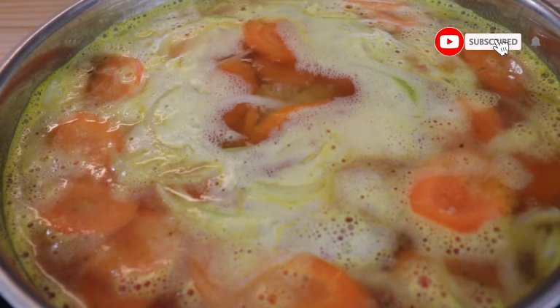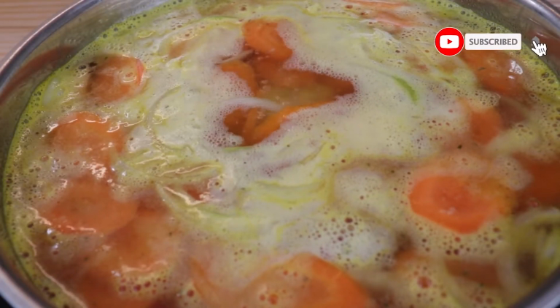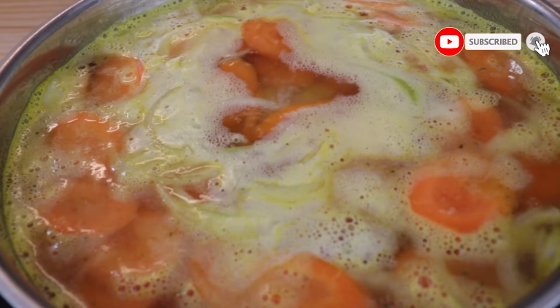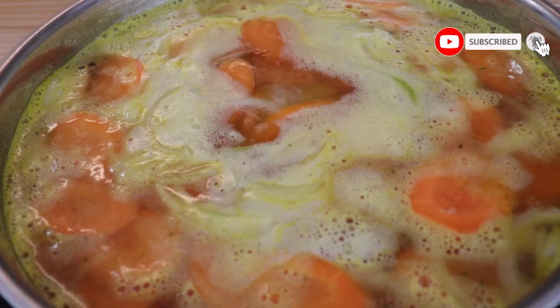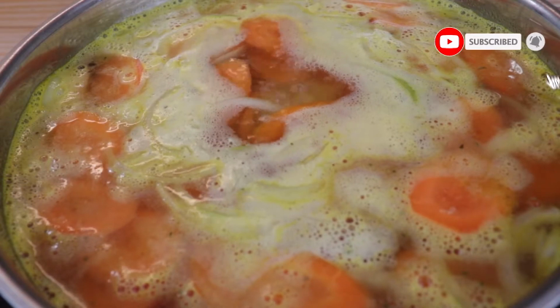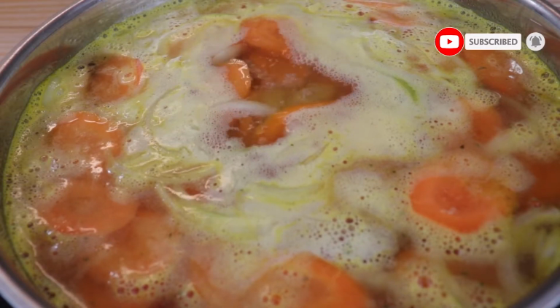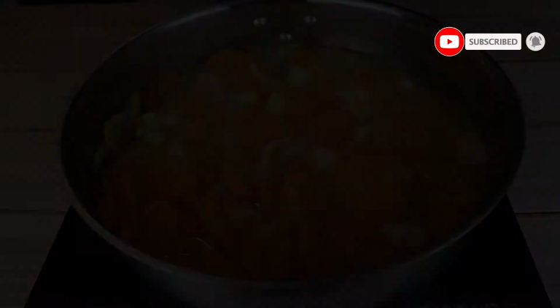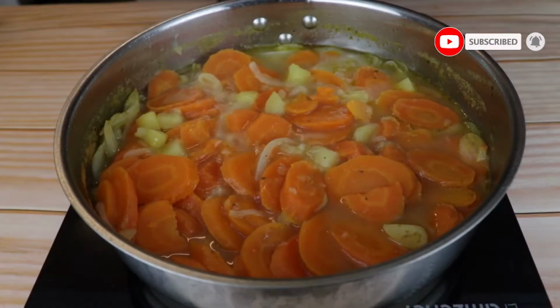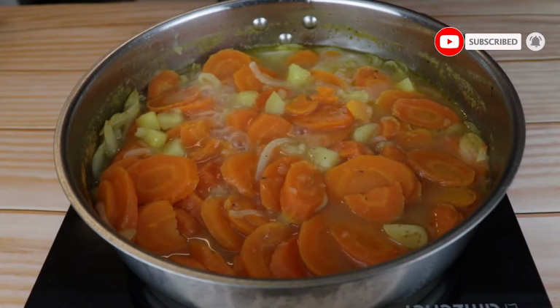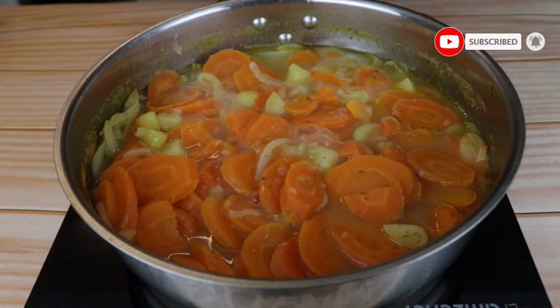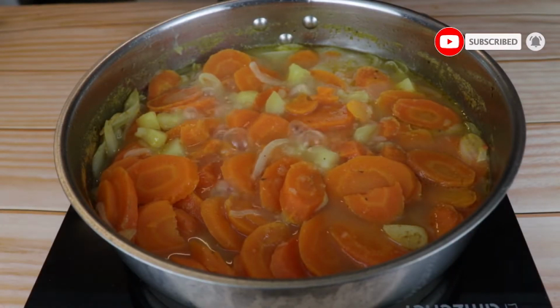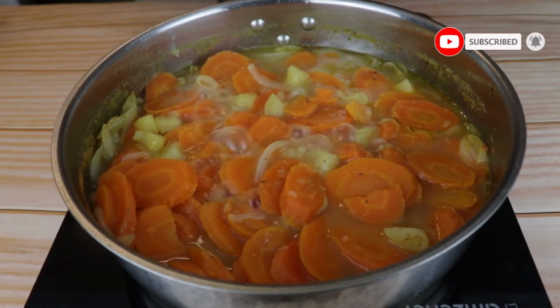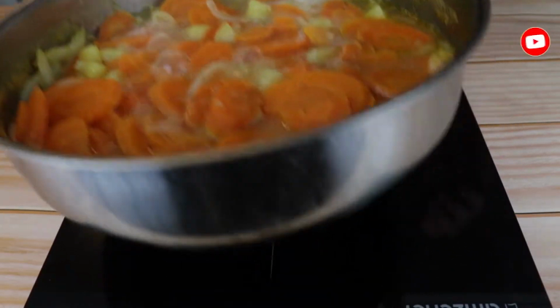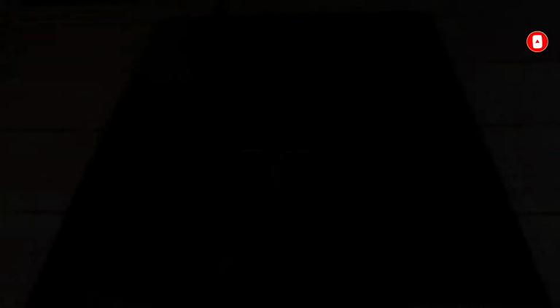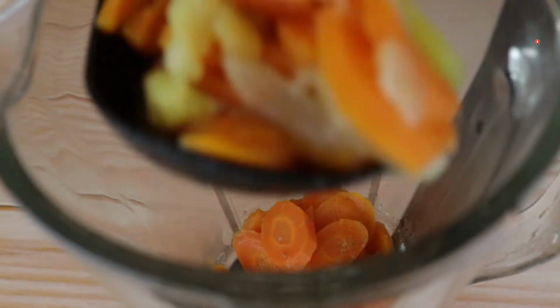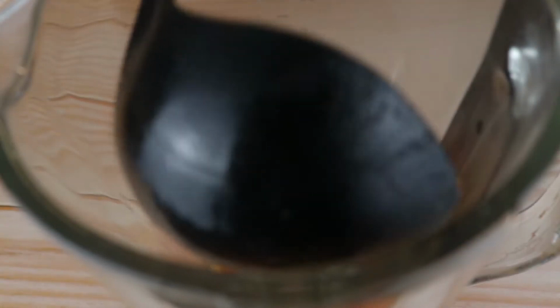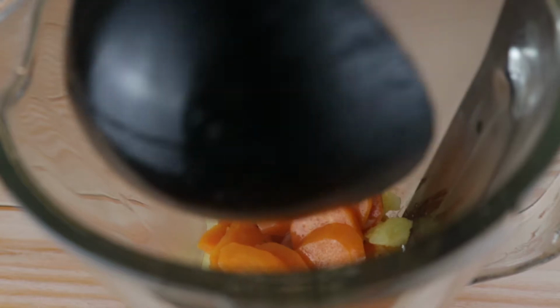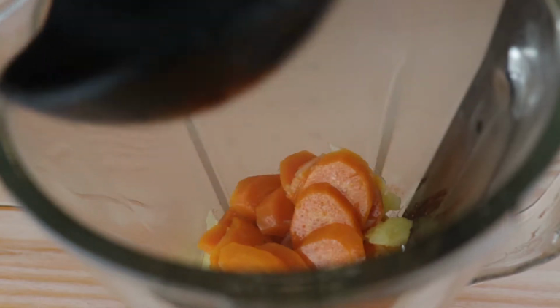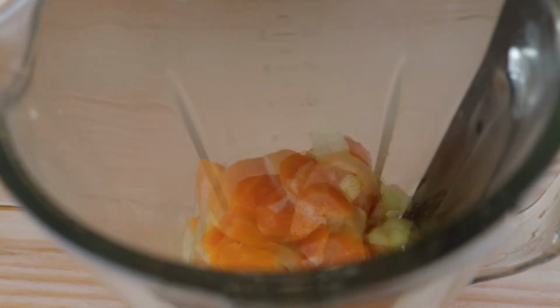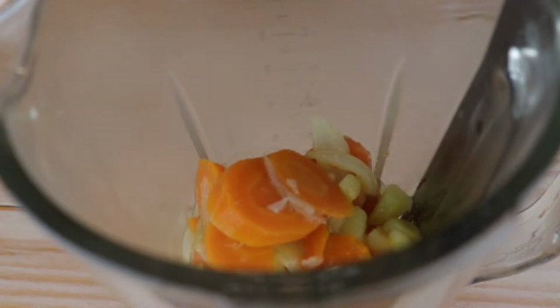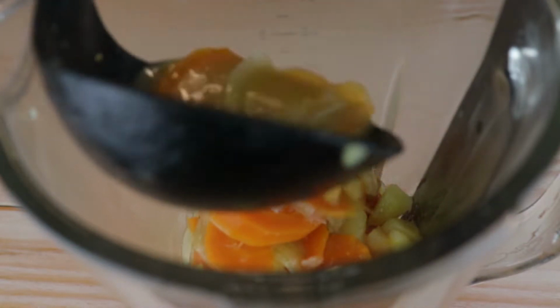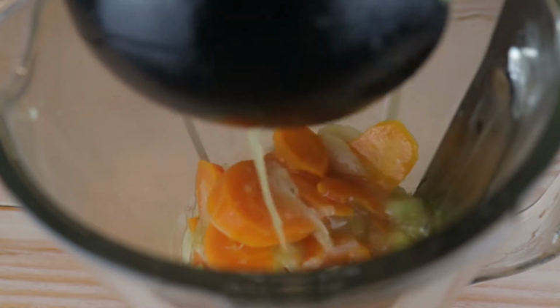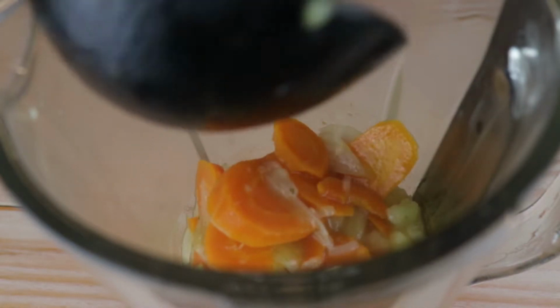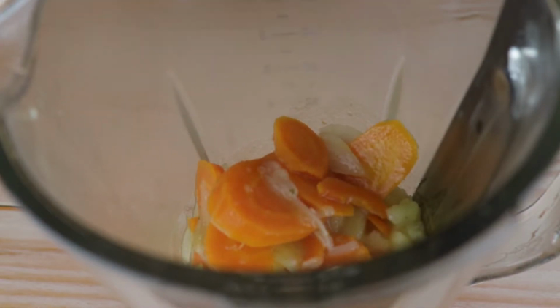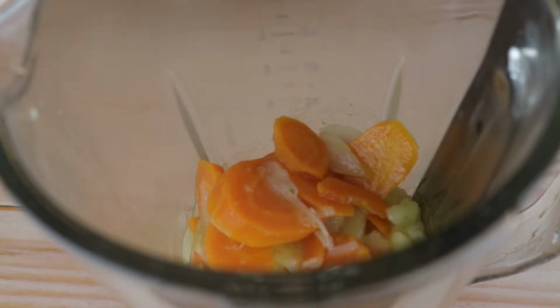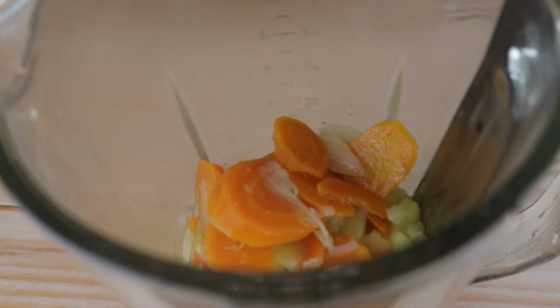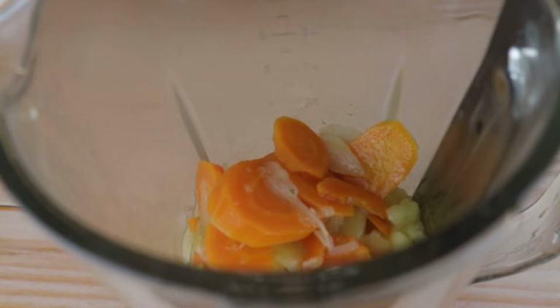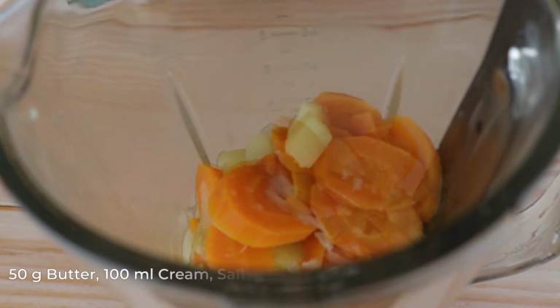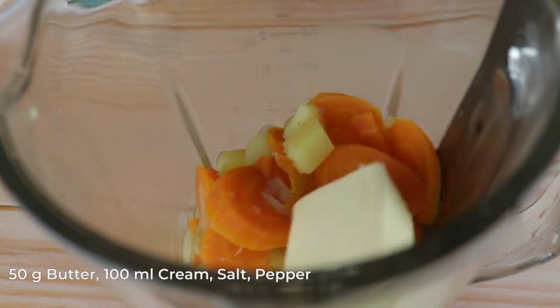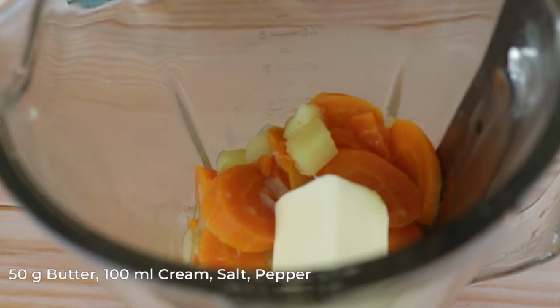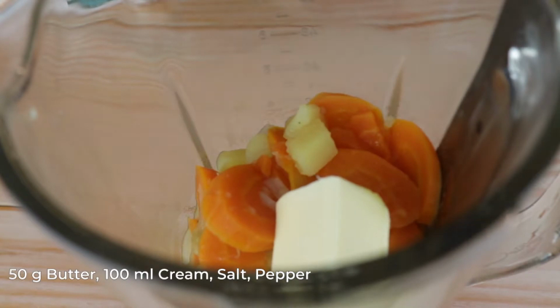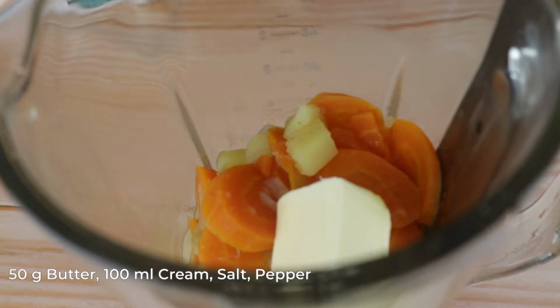Boil your veggies until they become extremely soft, then remove from the heat and transfer them into a stand mixer. Add some of the remaining stock together with the vegetables, but not all — you can always add more while blending.